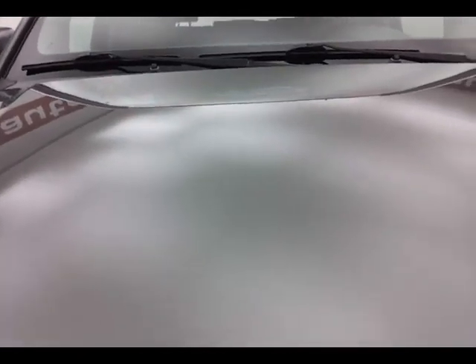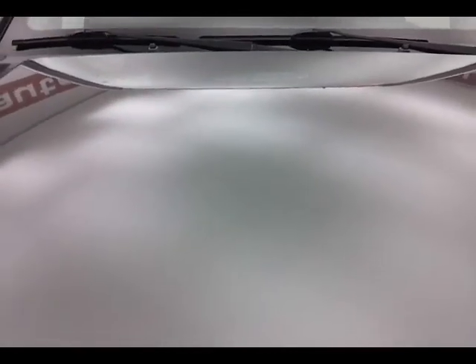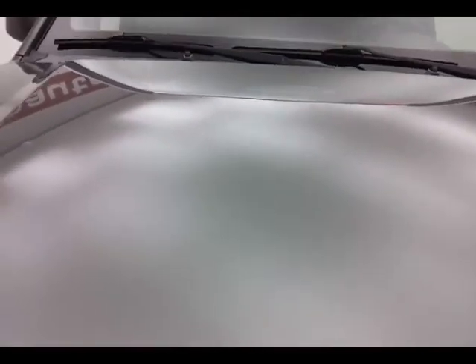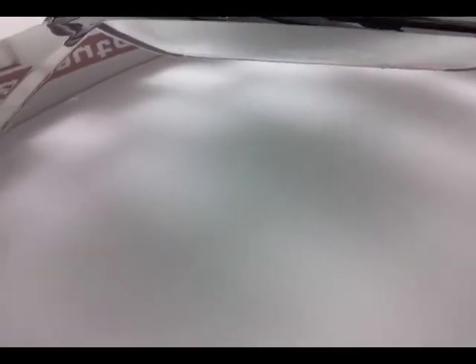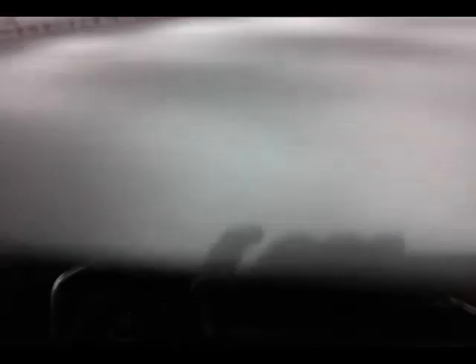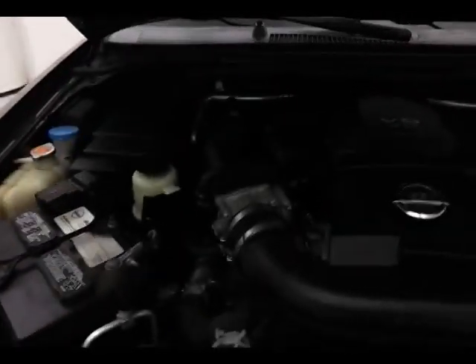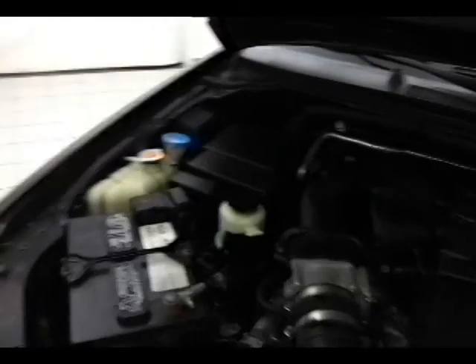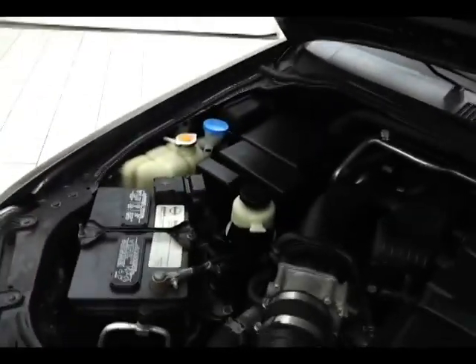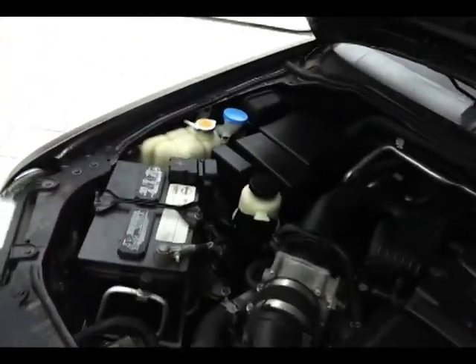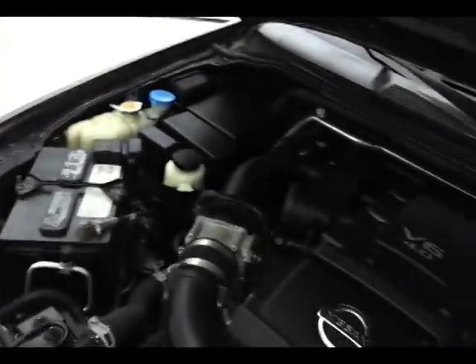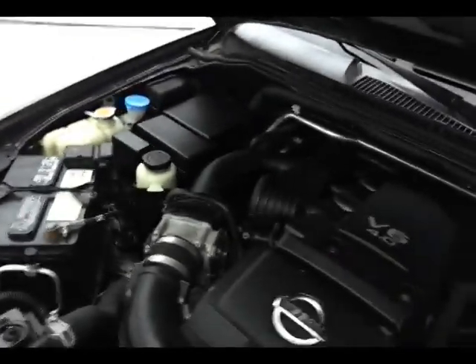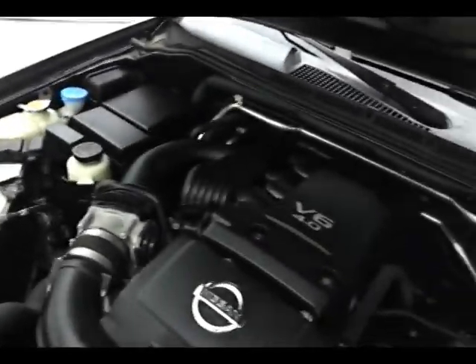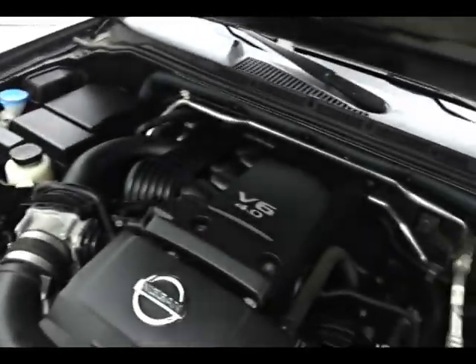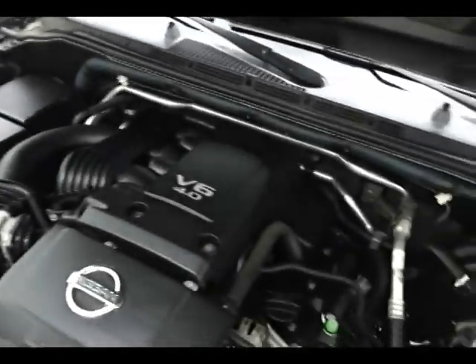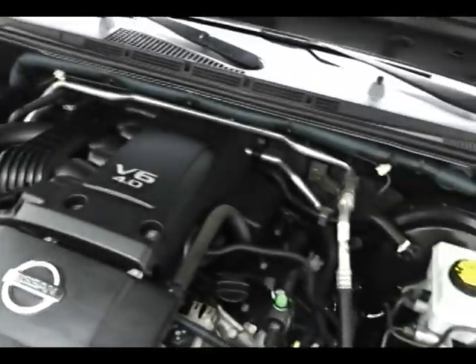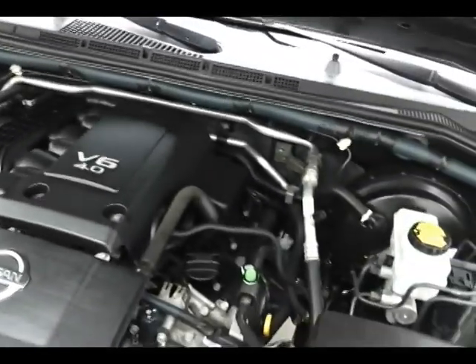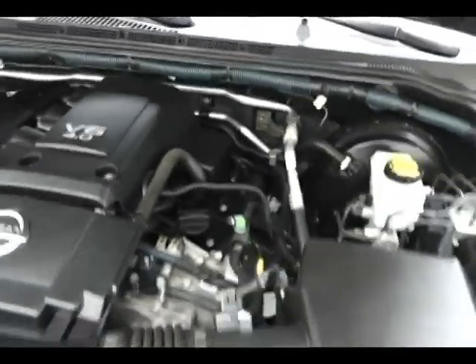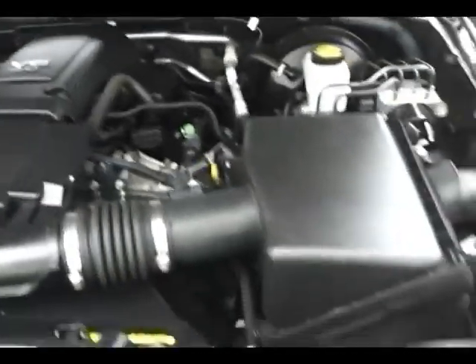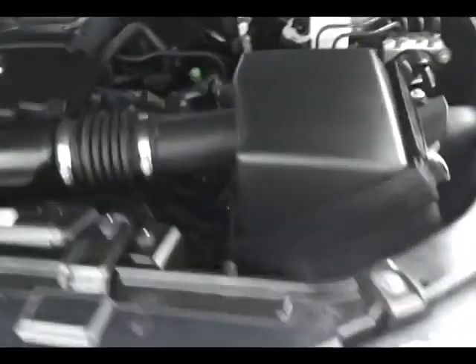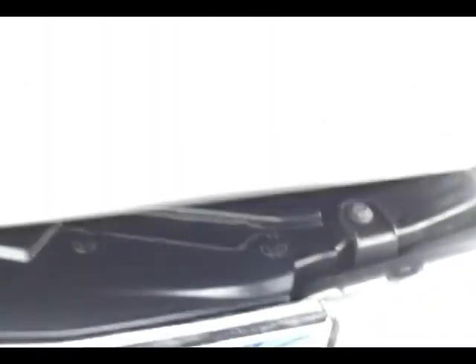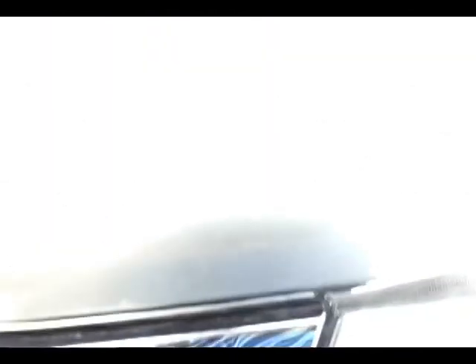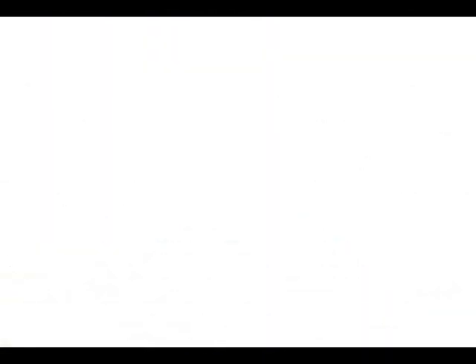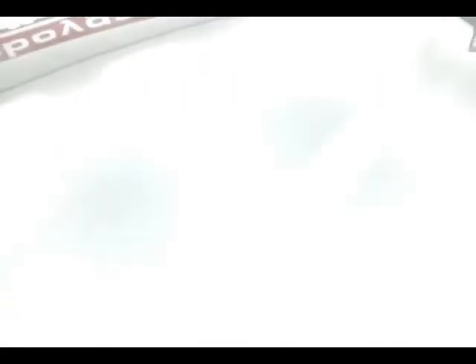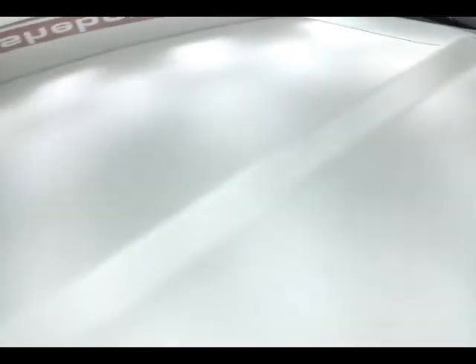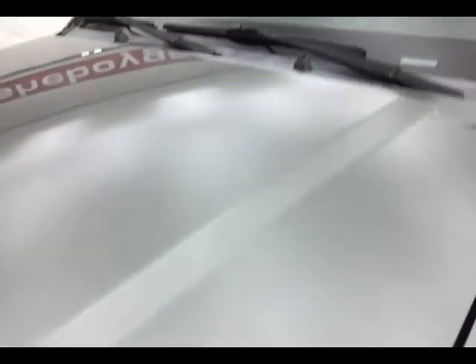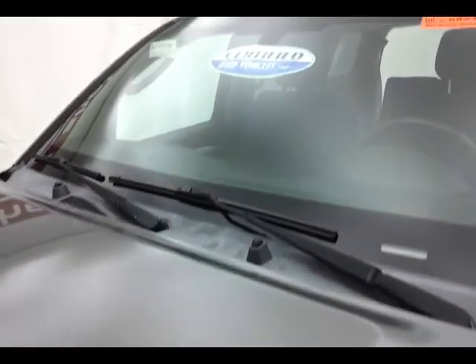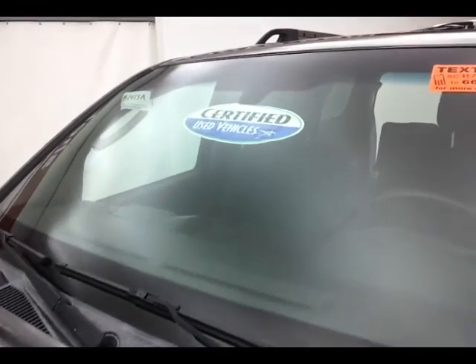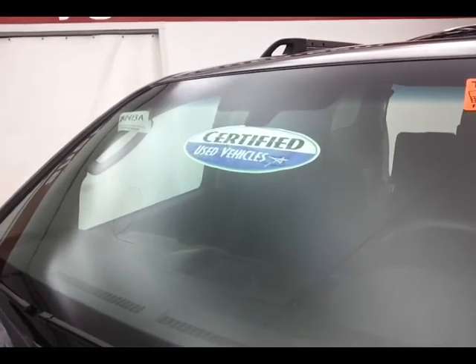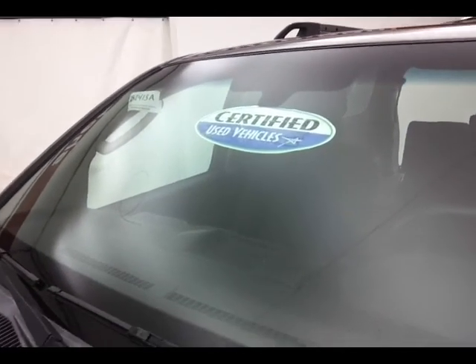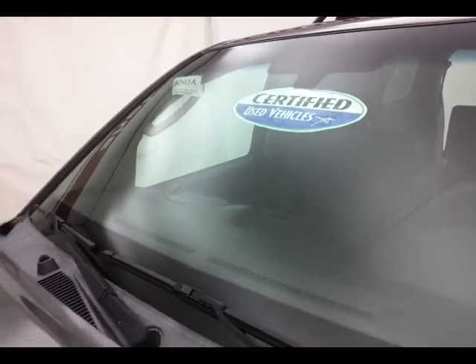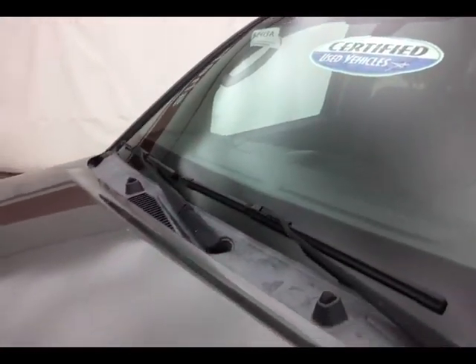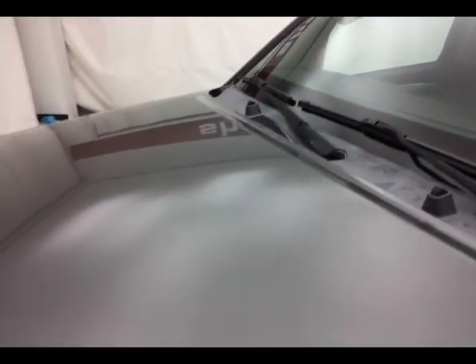Don't forget about that certified warranty, helping to protect your investment. EPA fuel economy estimates: 14 miles per gallon average in the city, 20 on the highway. New front brakes and 75% of the tire tread left.